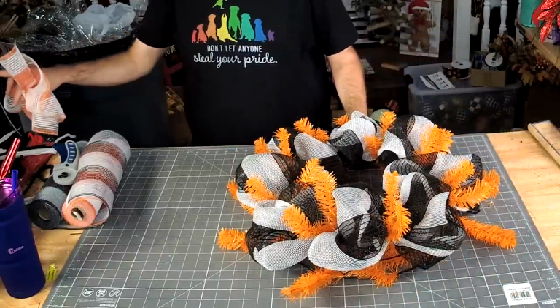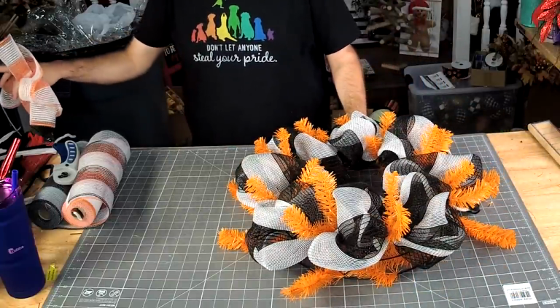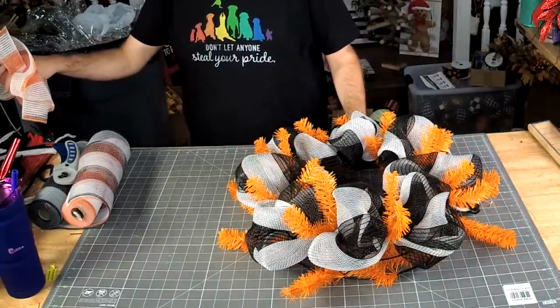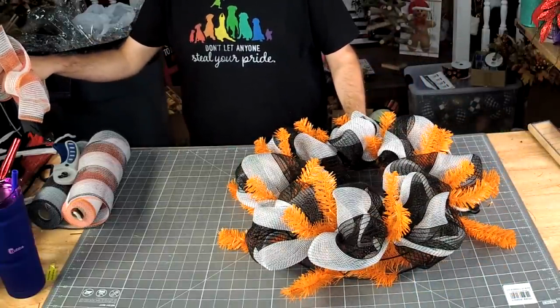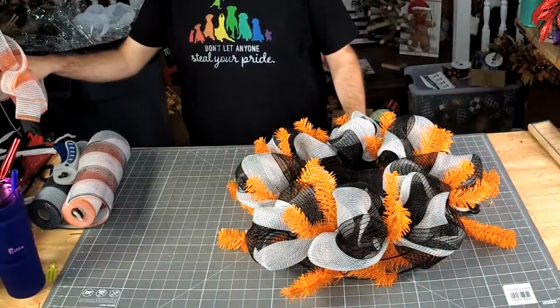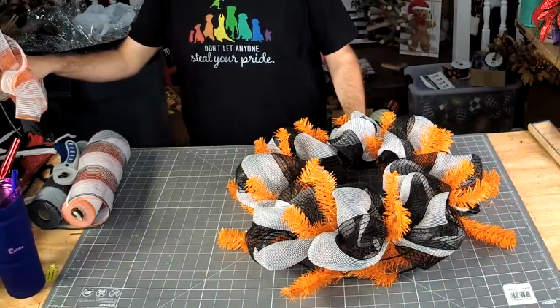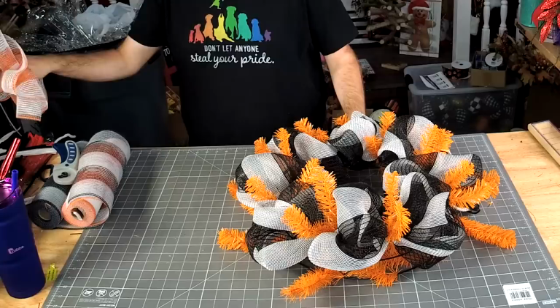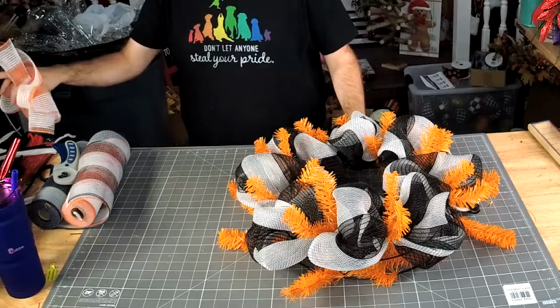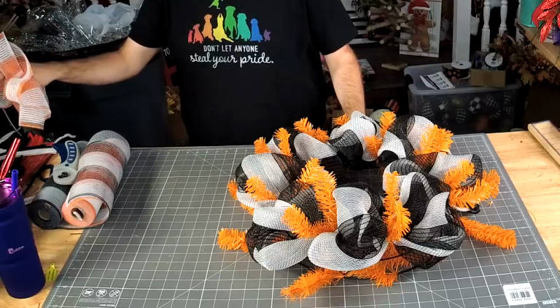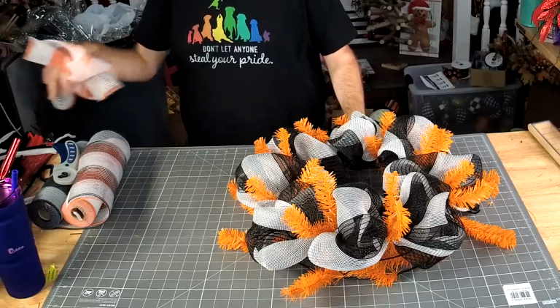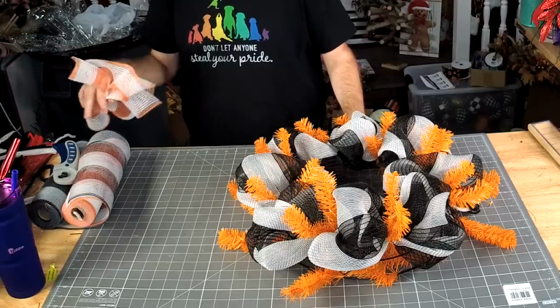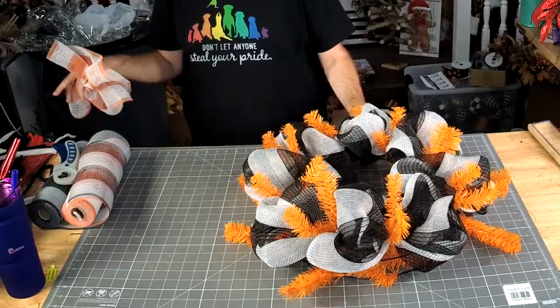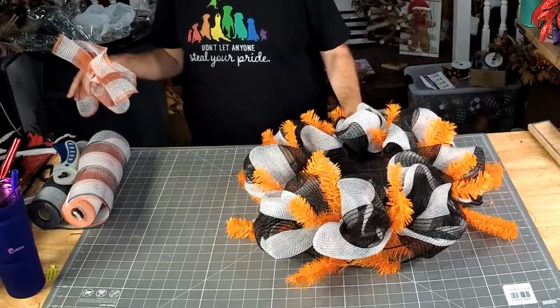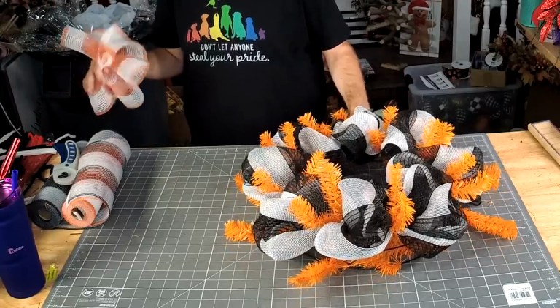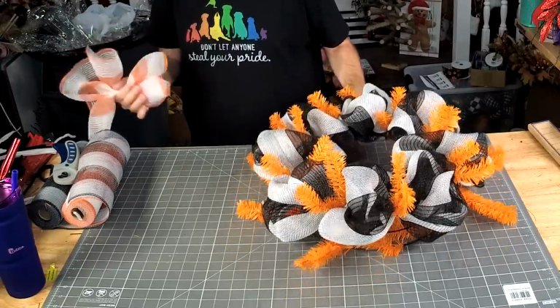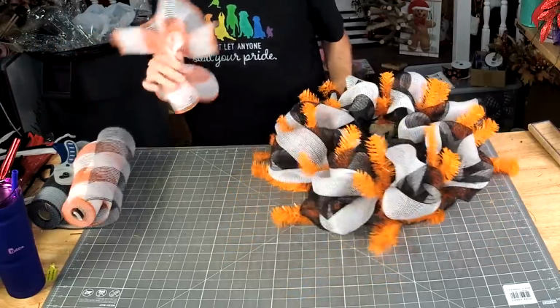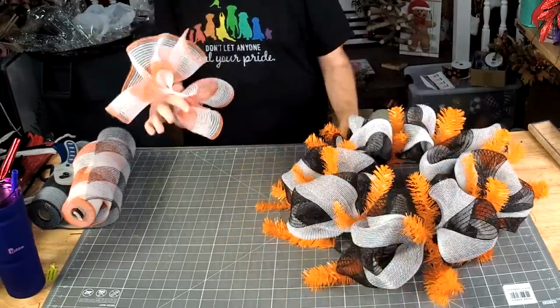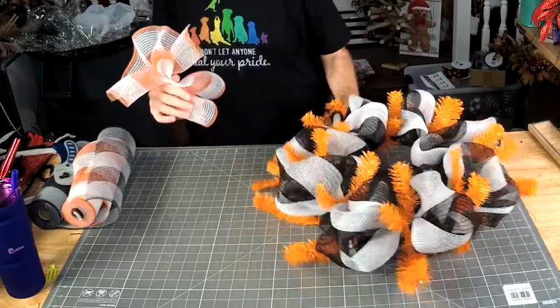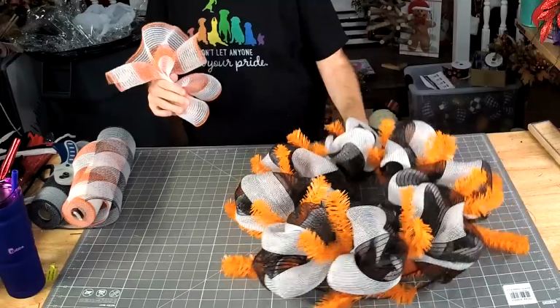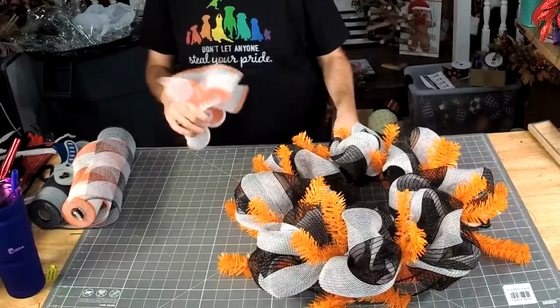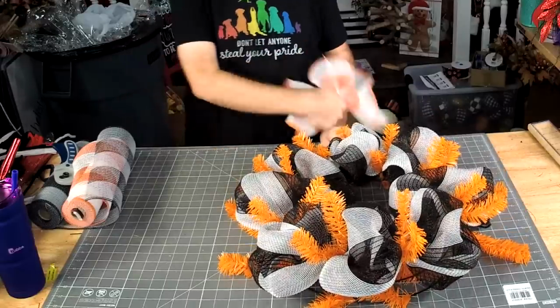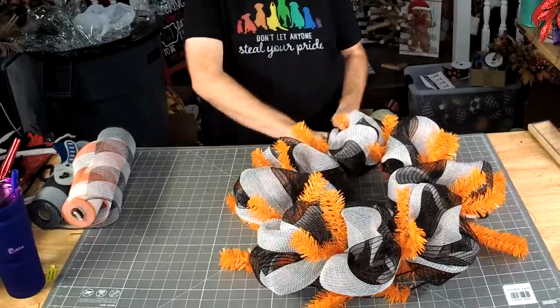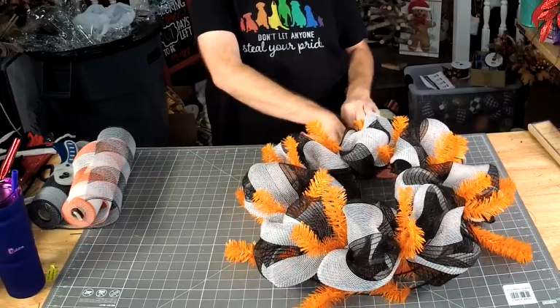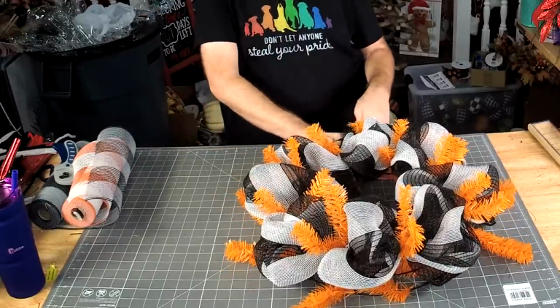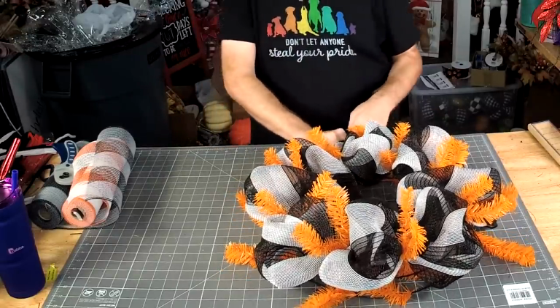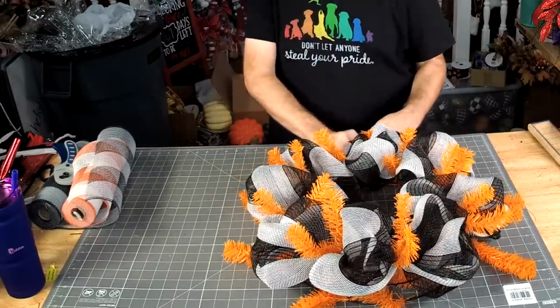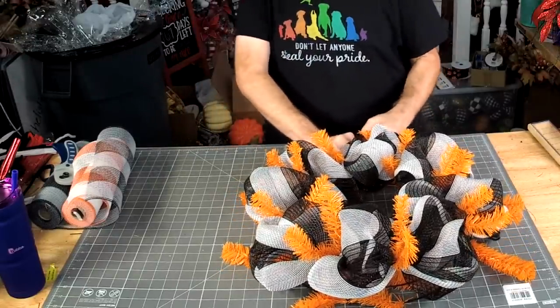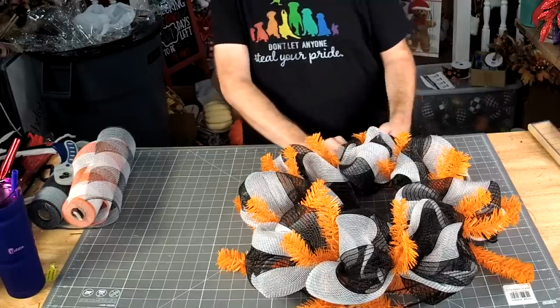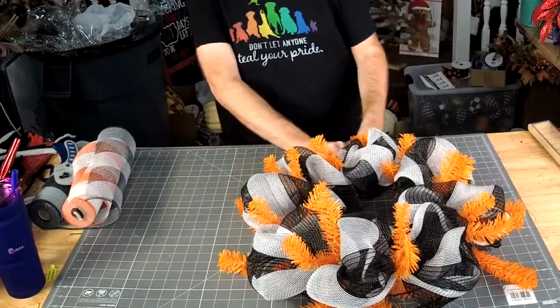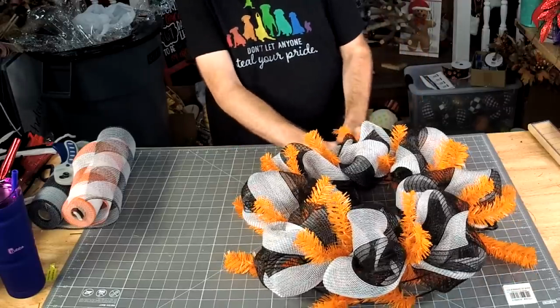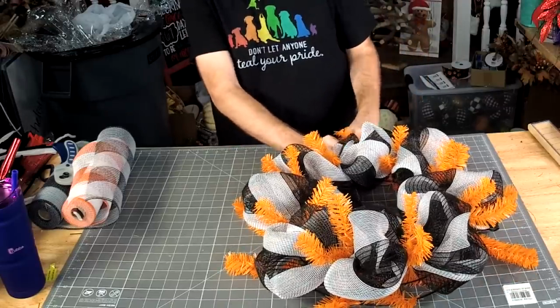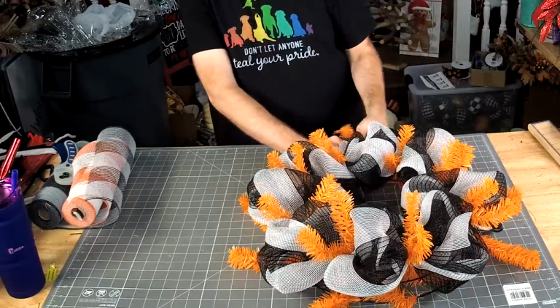We got the fun ones tonight! We're just going to do one of those longer ruffles around the bottom of the frame.